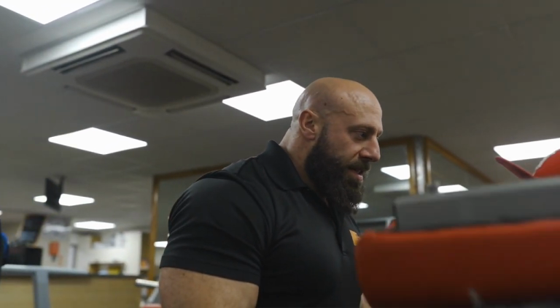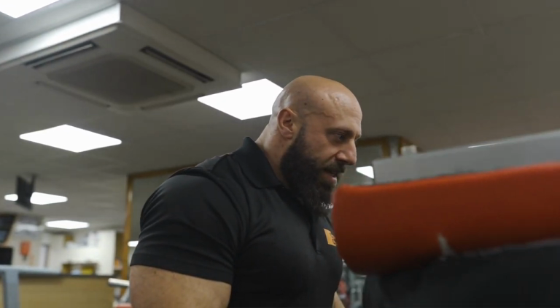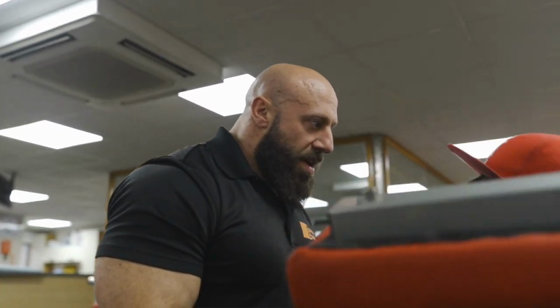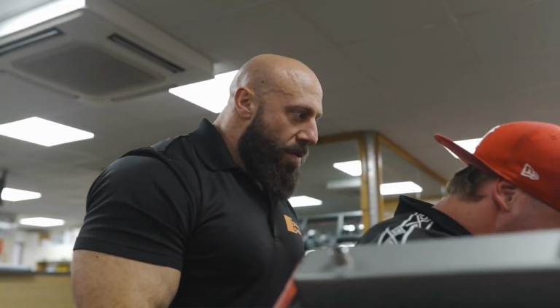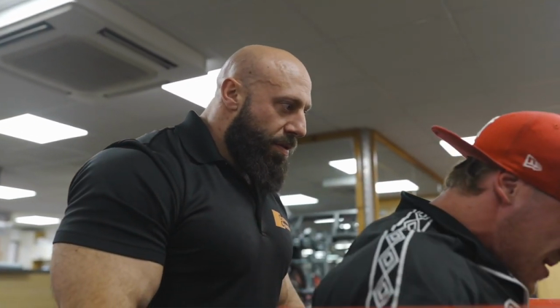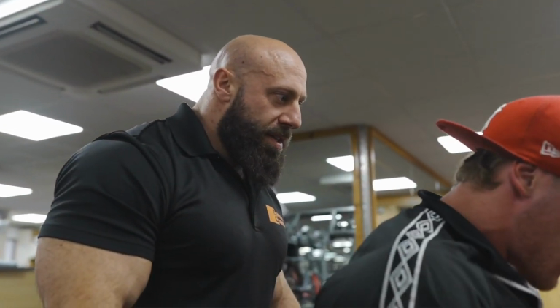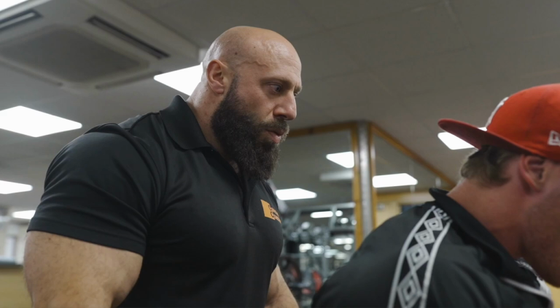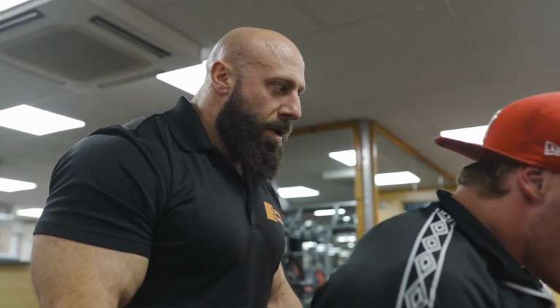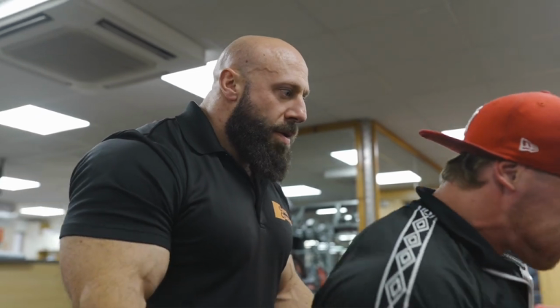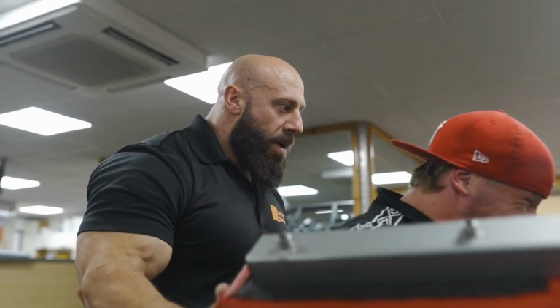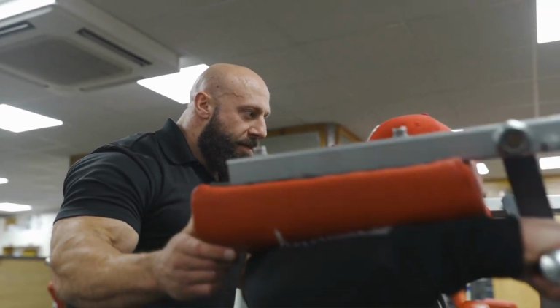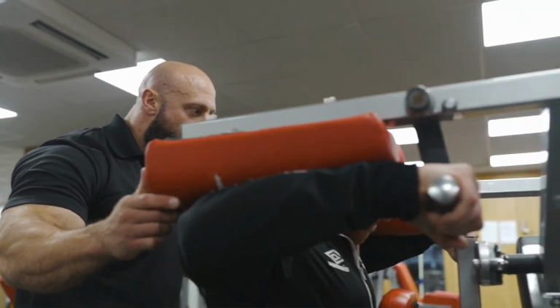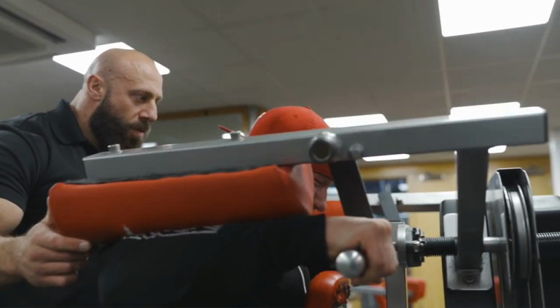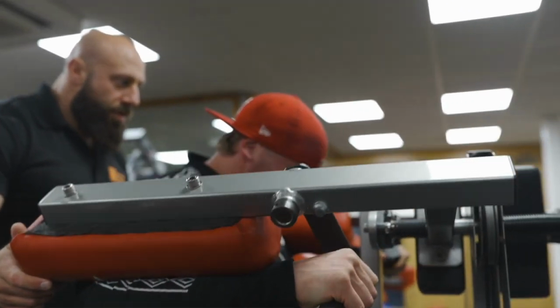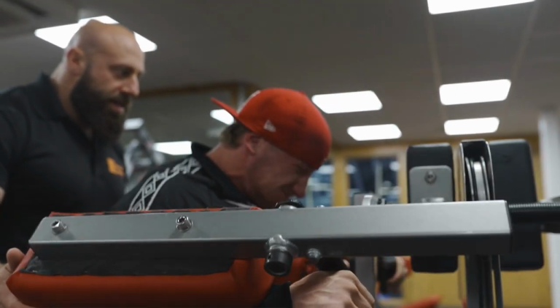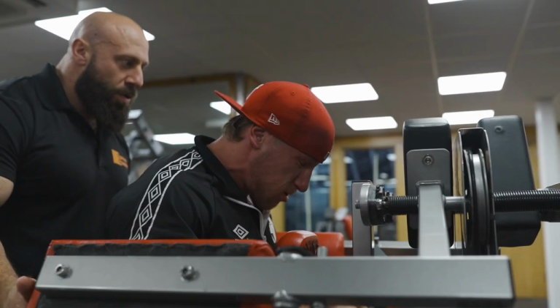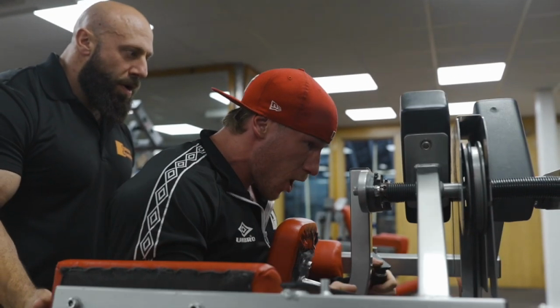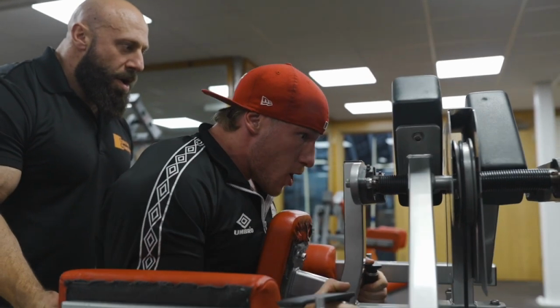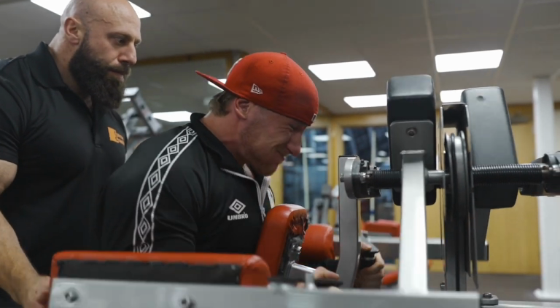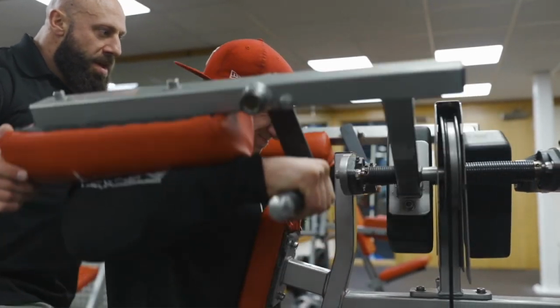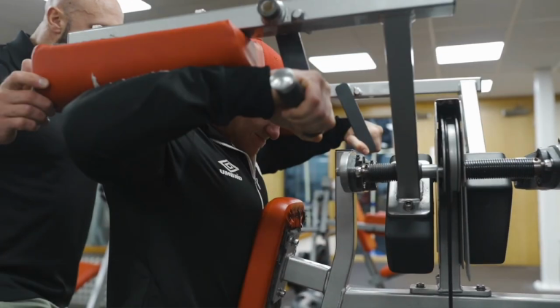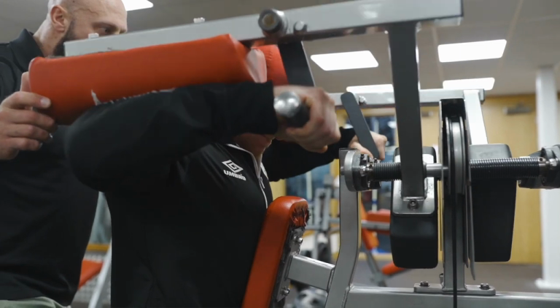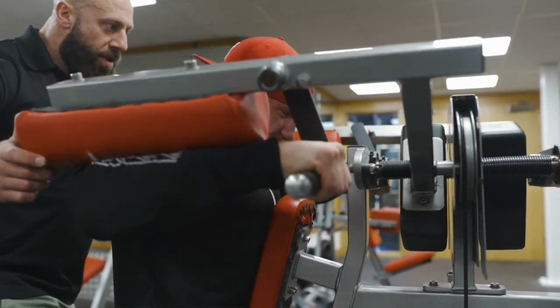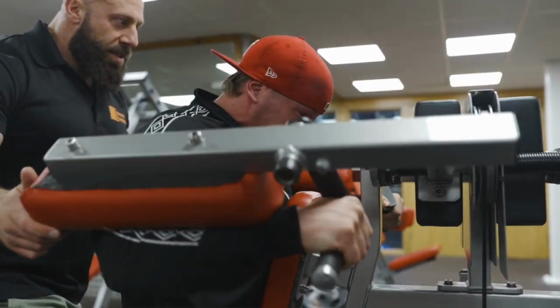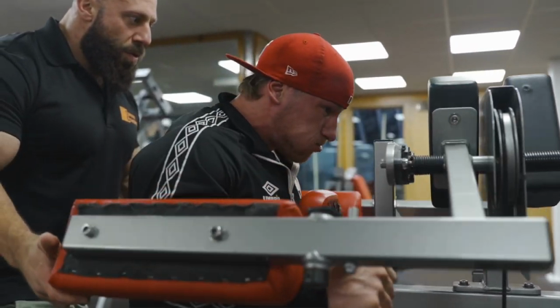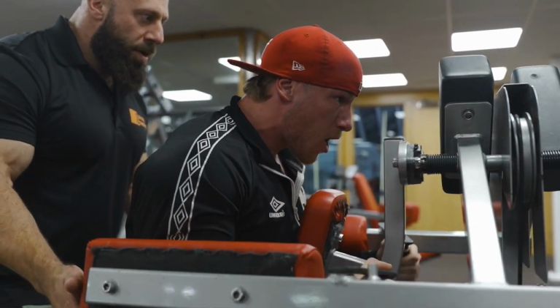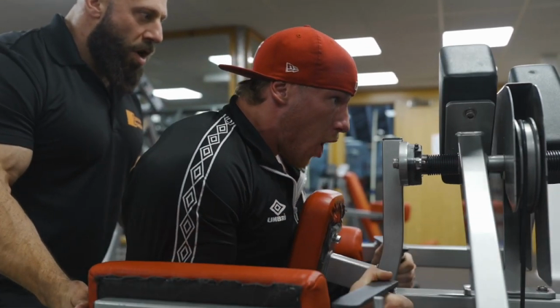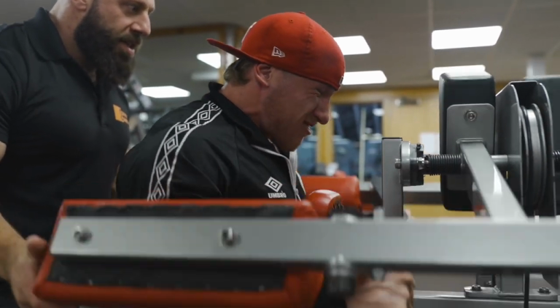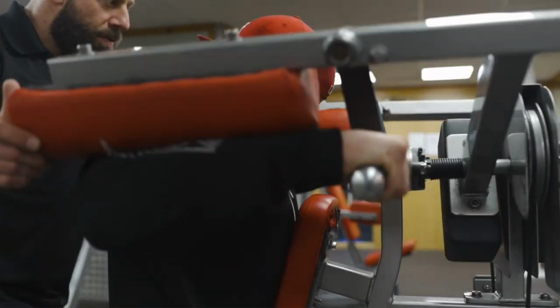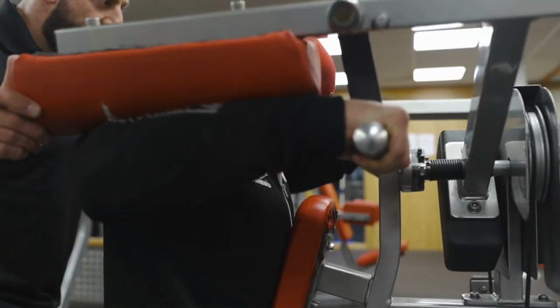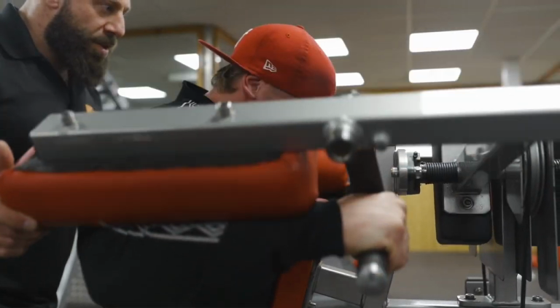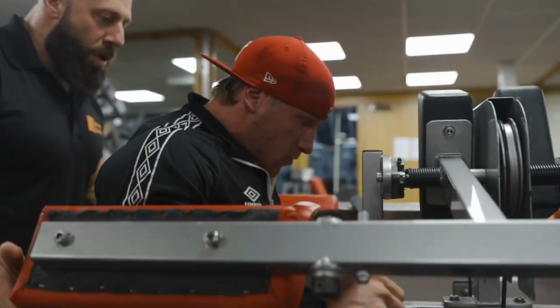Six. Five. Two. One. Power. Five. Four. Three. Two. Drive. Five. Three. Two. One.